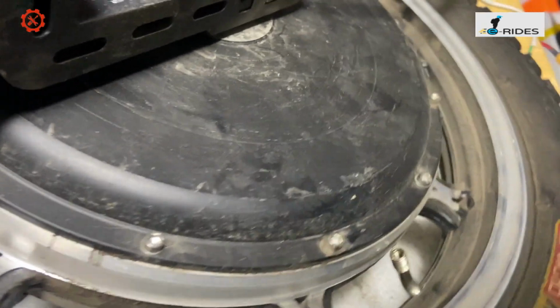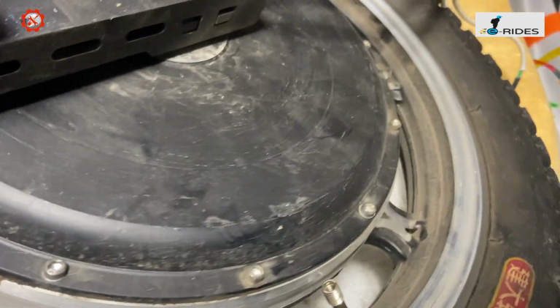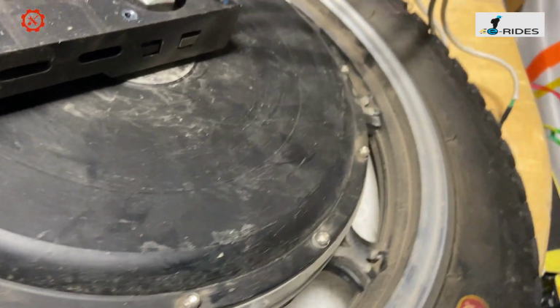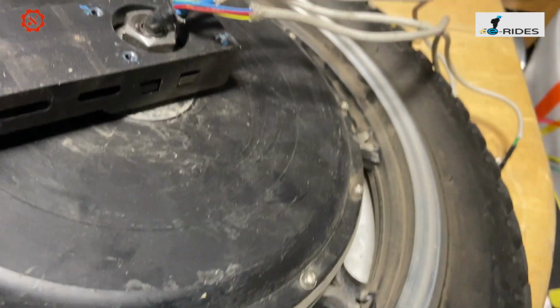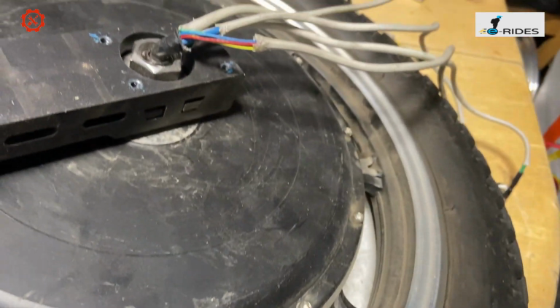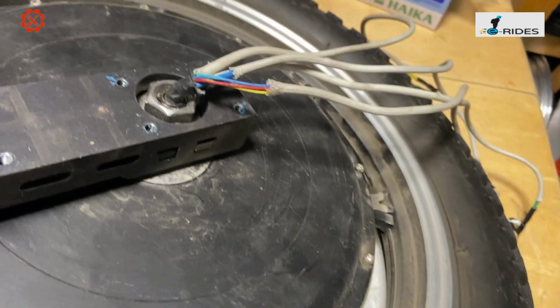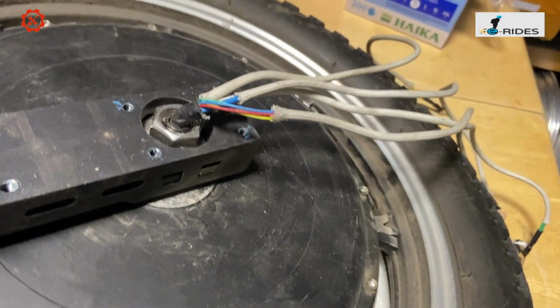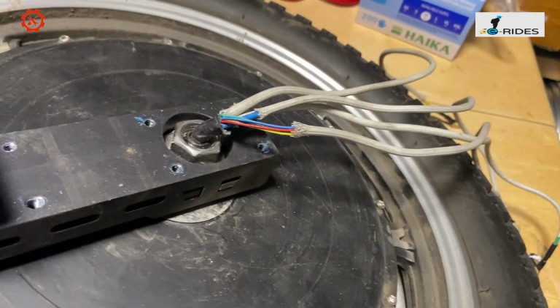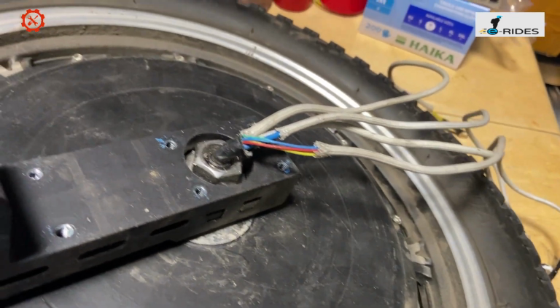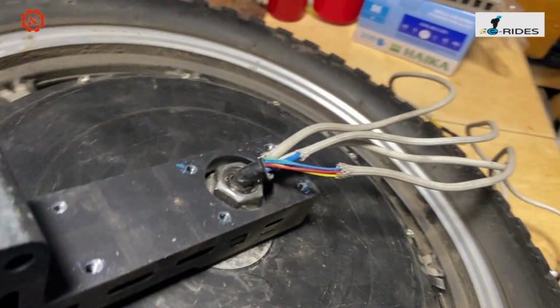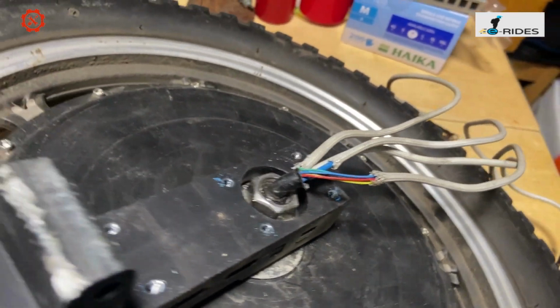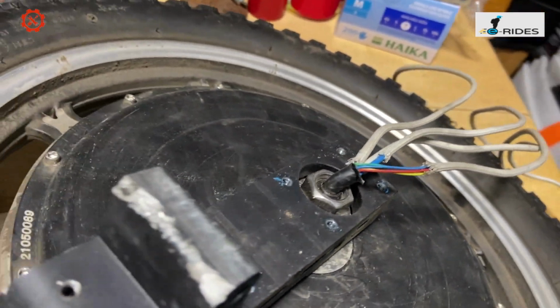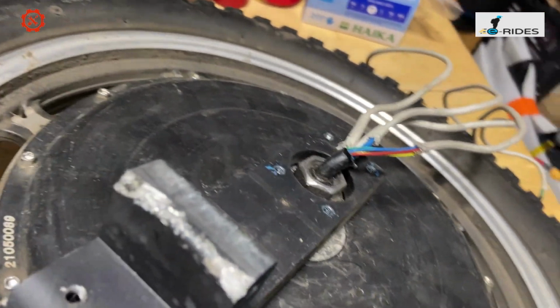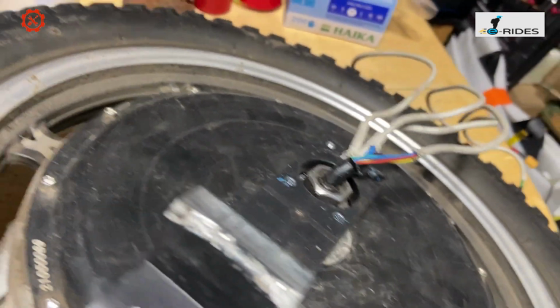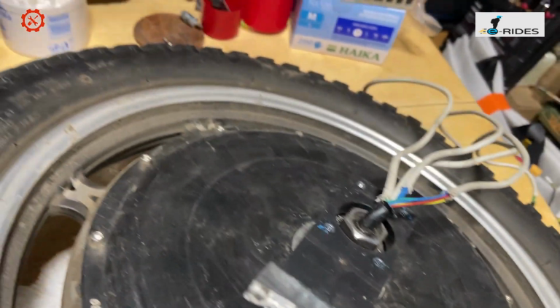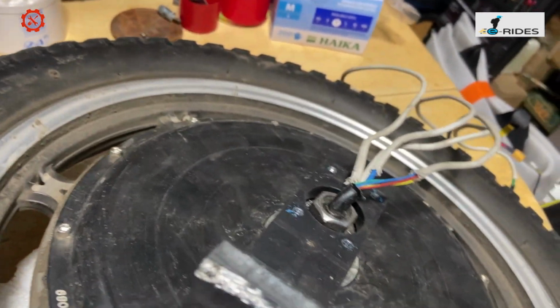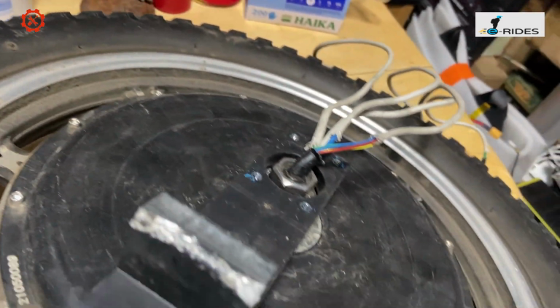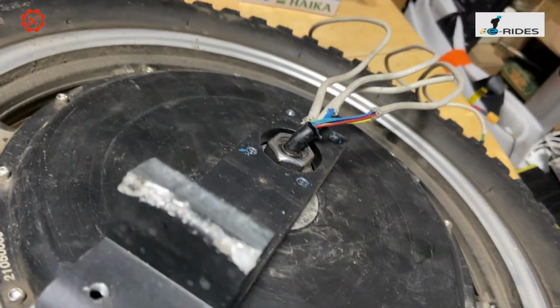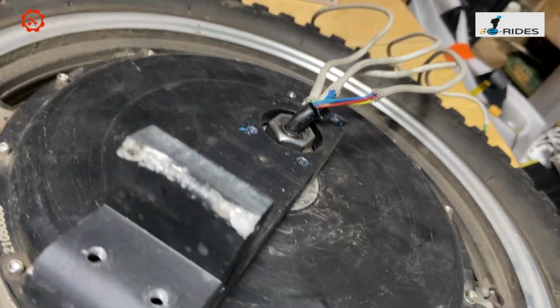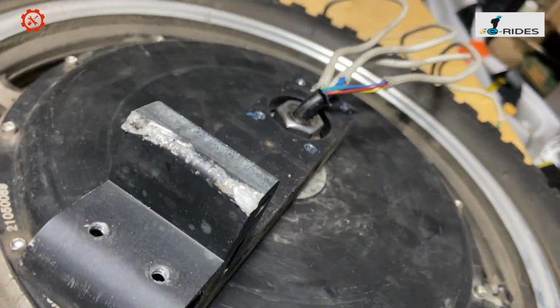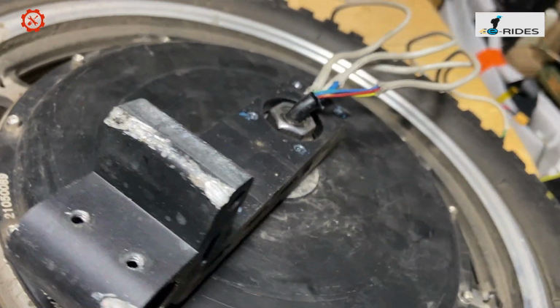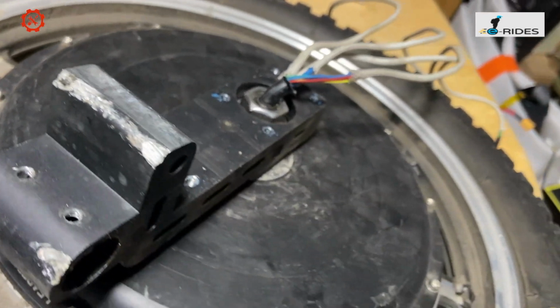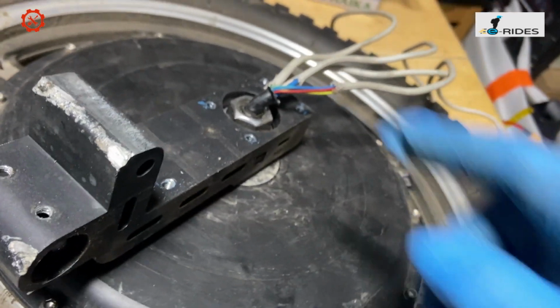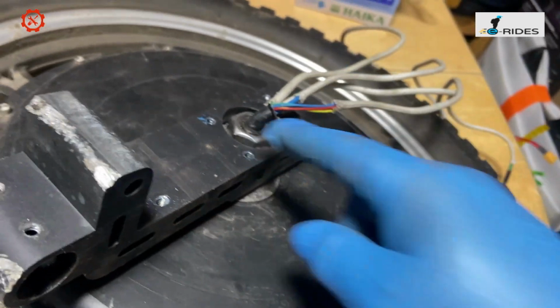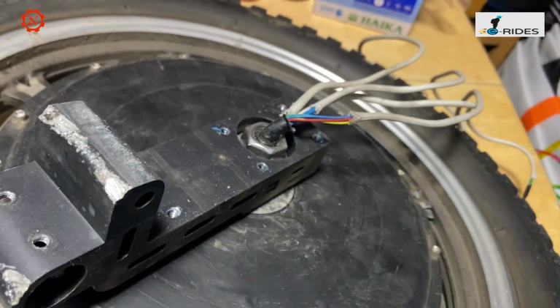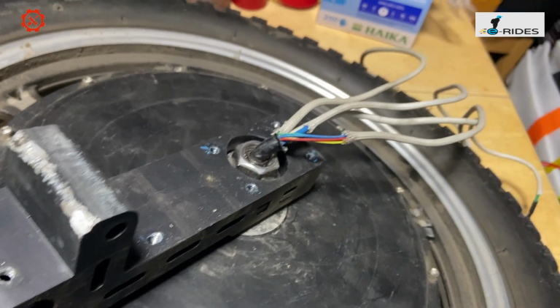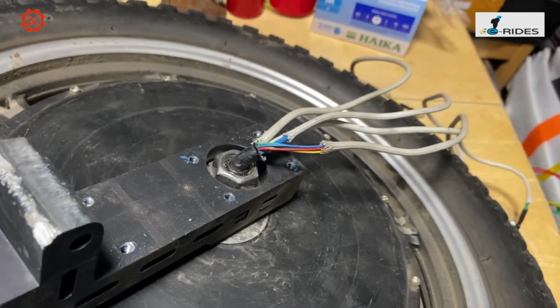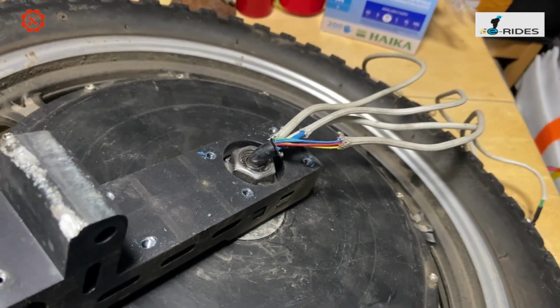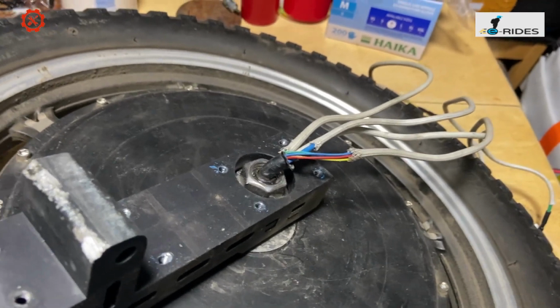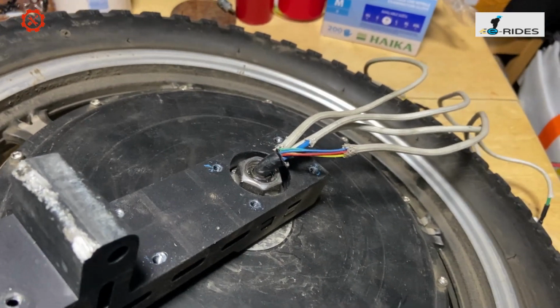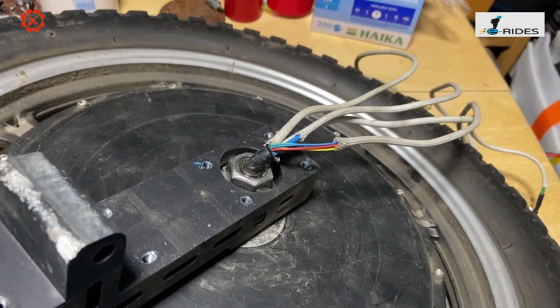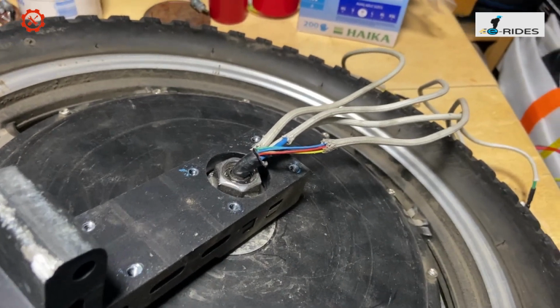We're going to change the tire because the customer requested a tire change. I'll do that and then tighten the bolt, put it all back together — it should be okay.